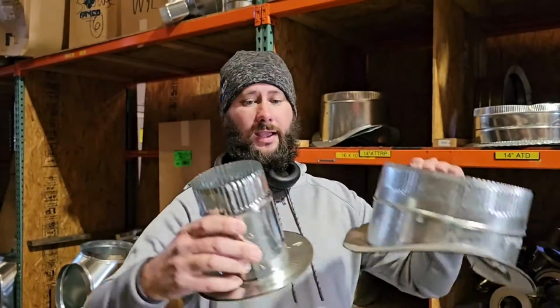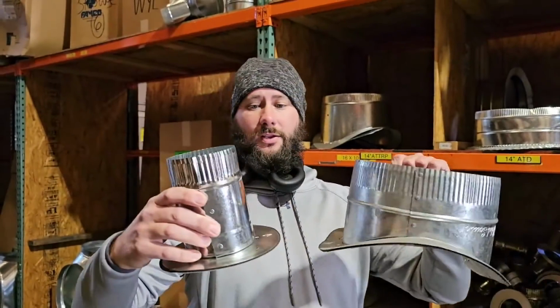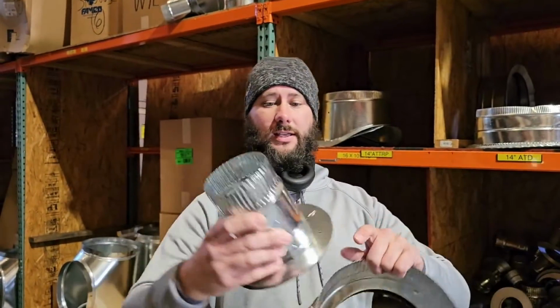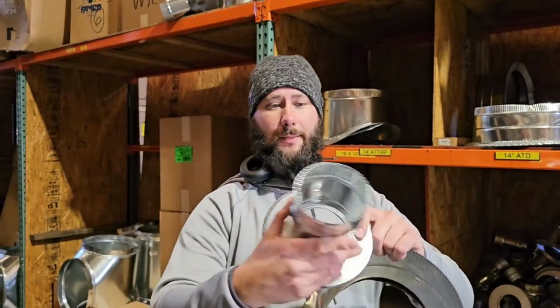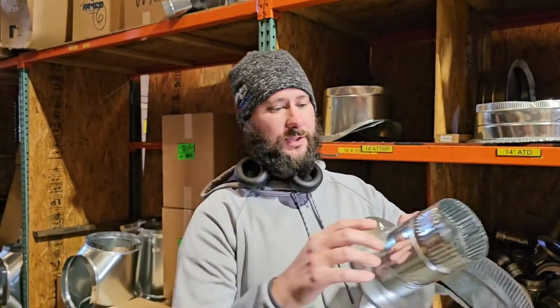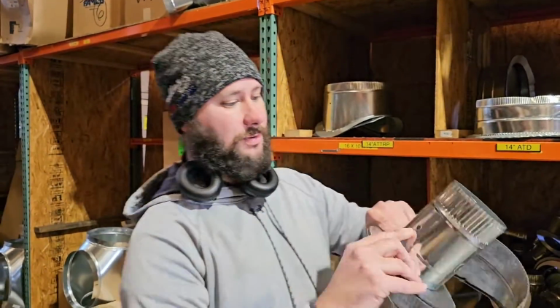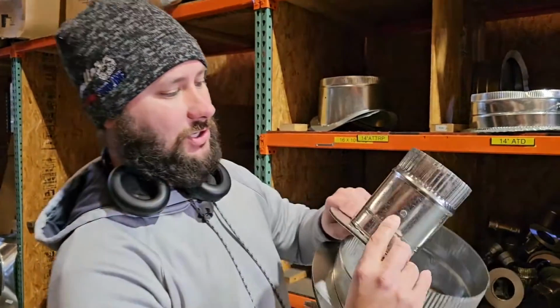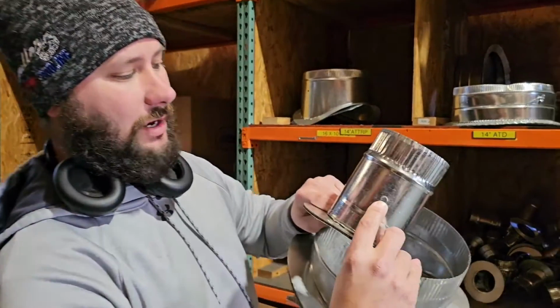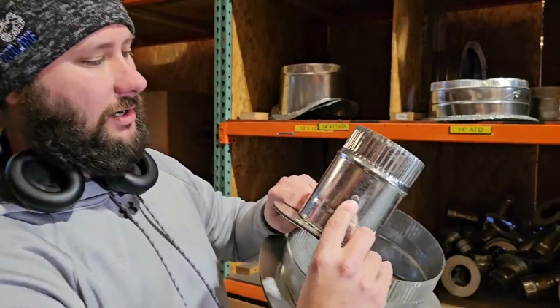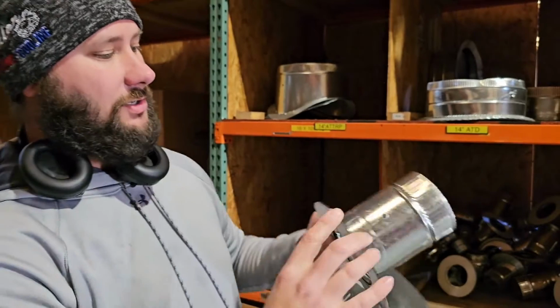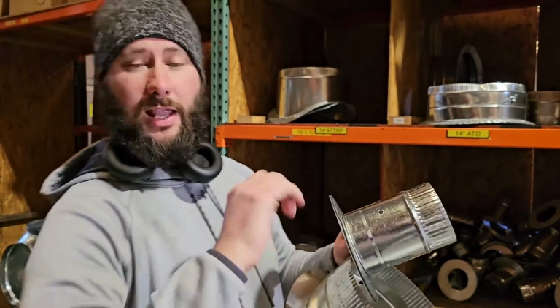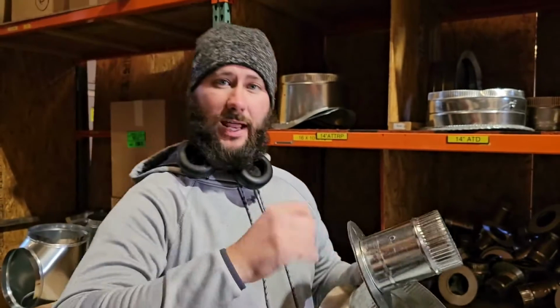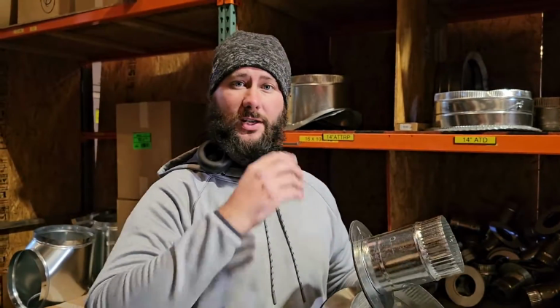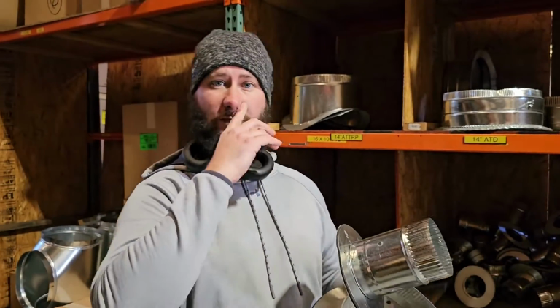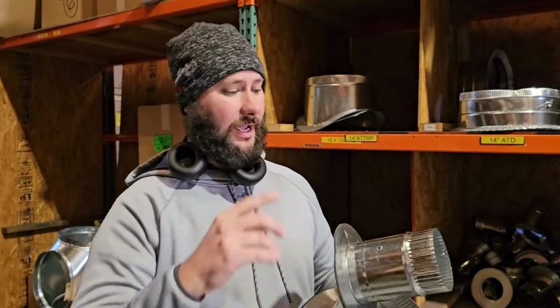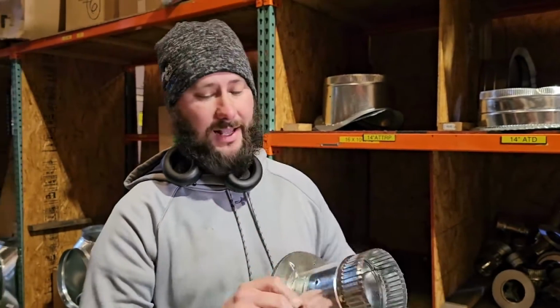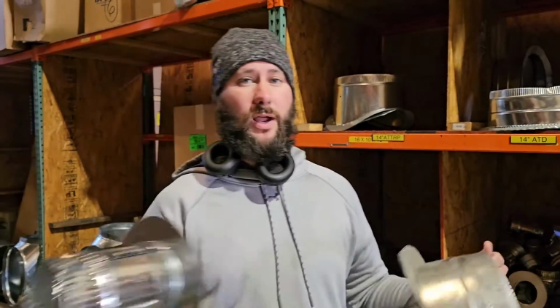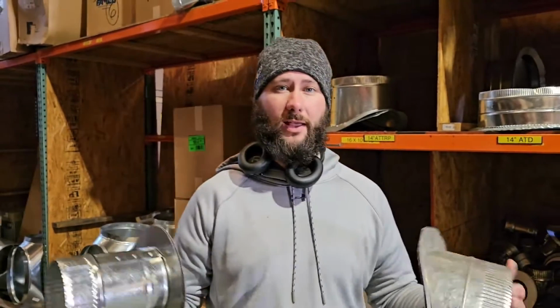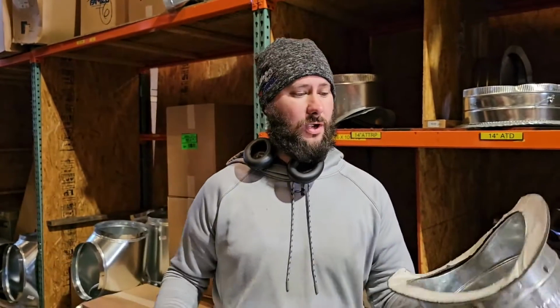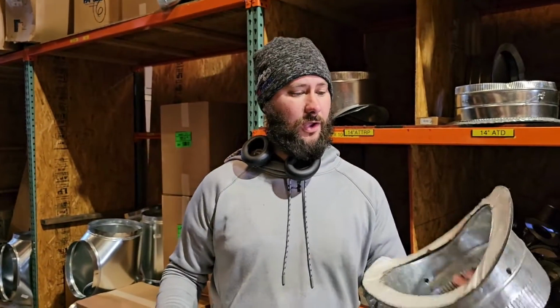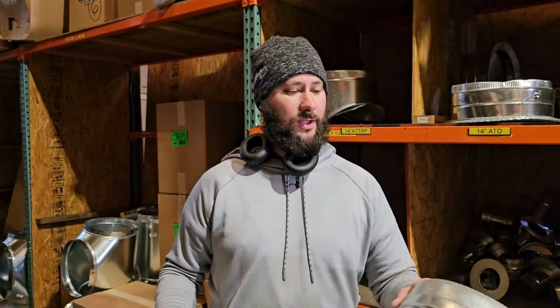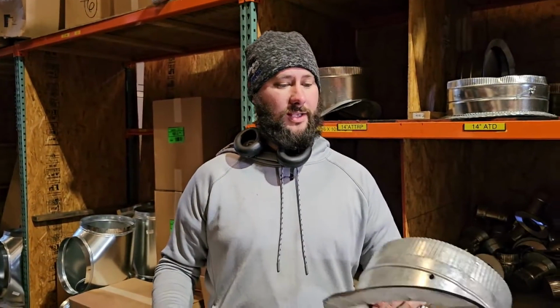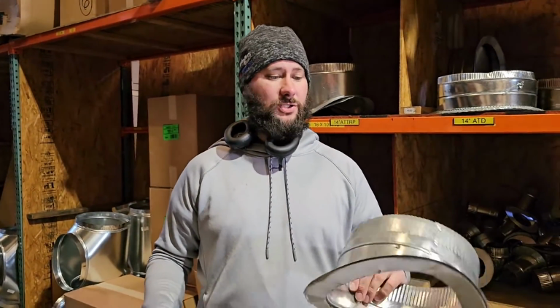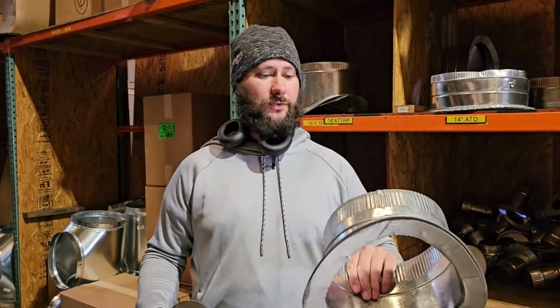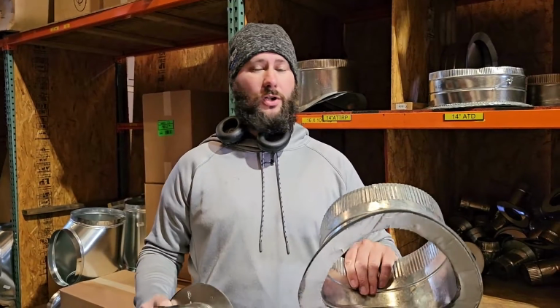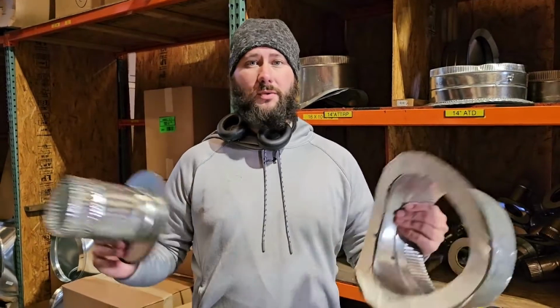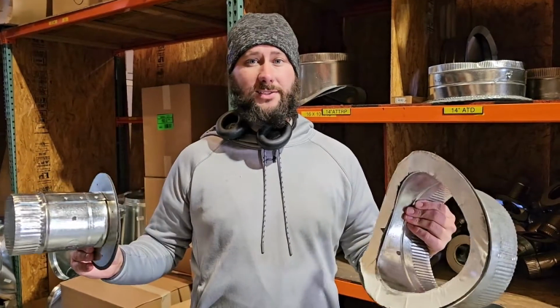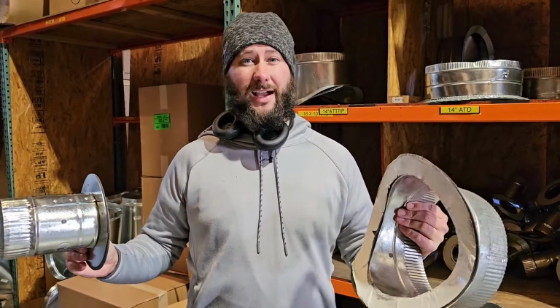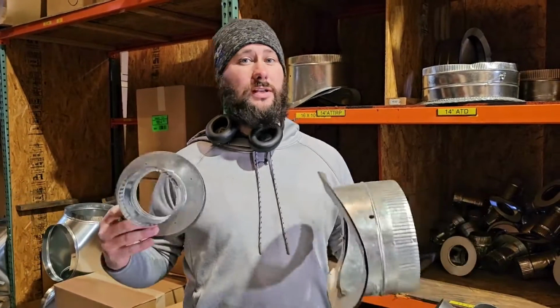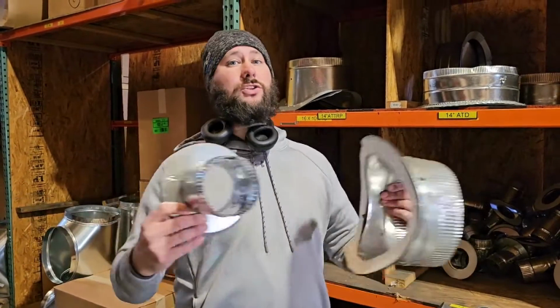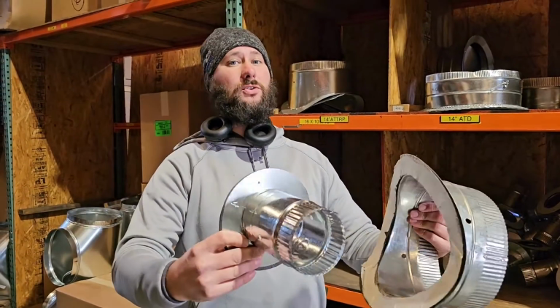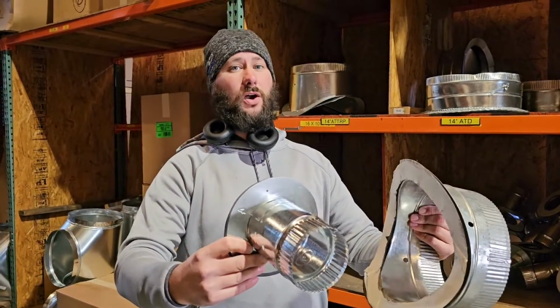And you can get a damper for this because there's a hole right here. So you can have a damper in each one of your lines. And that's great for balancing your airflow, especially if you're rerunning some lines and you didn't actually build the trunk.